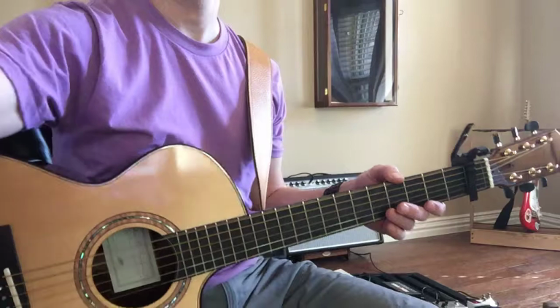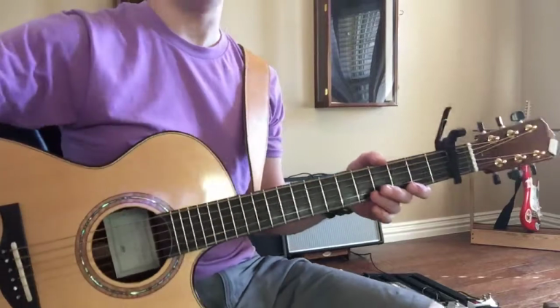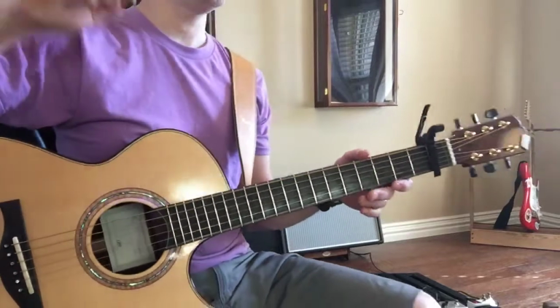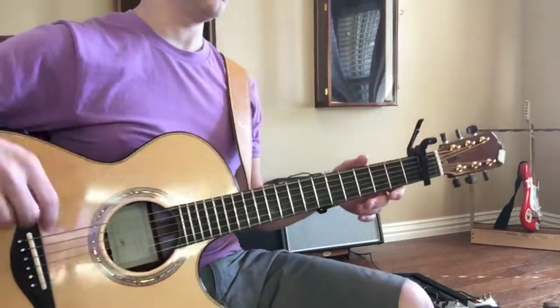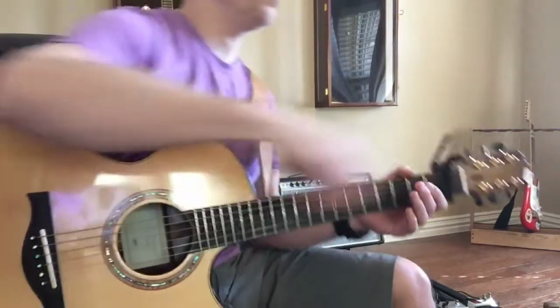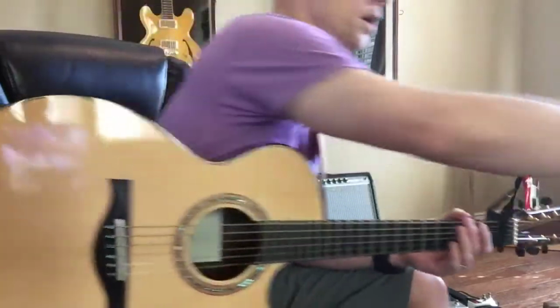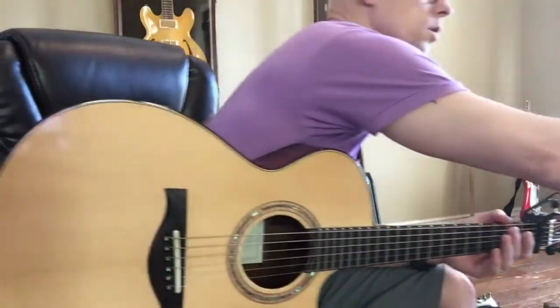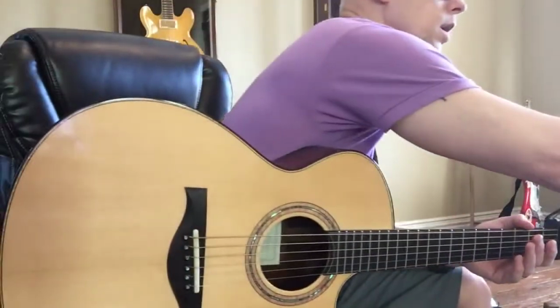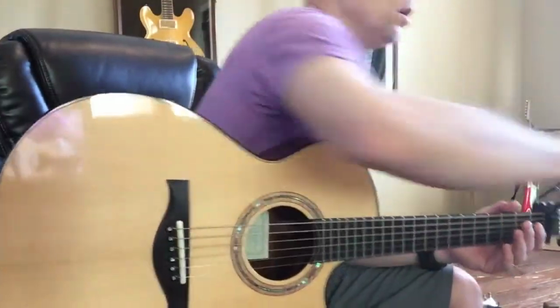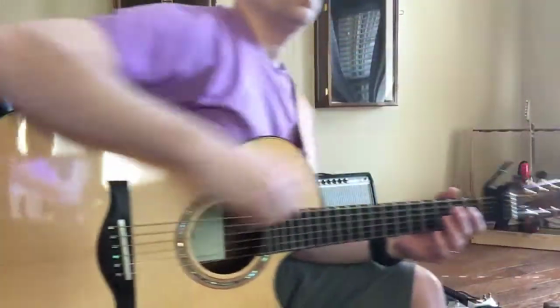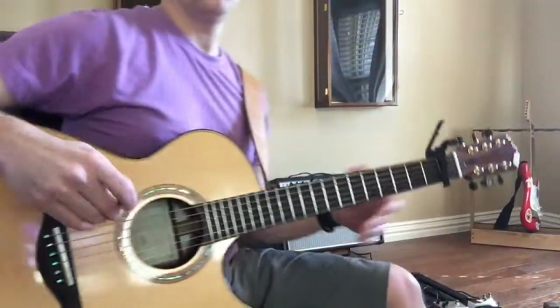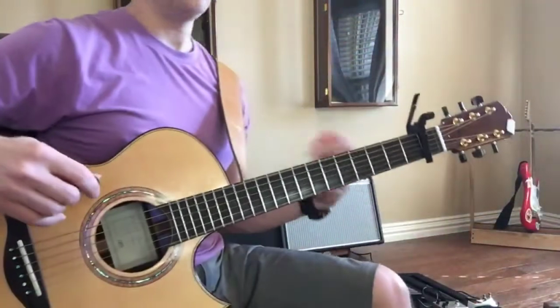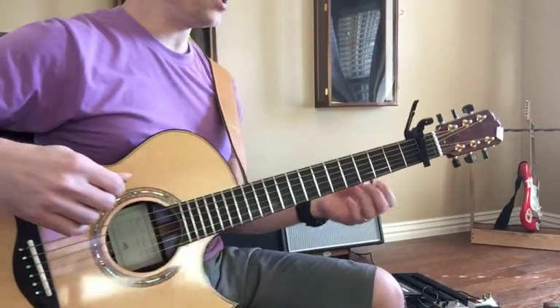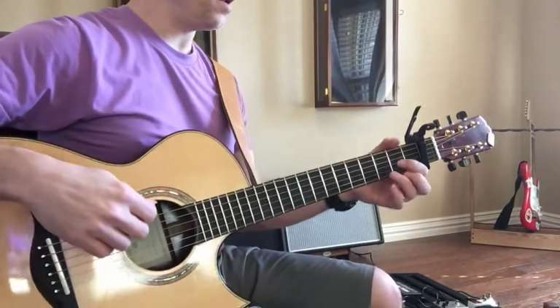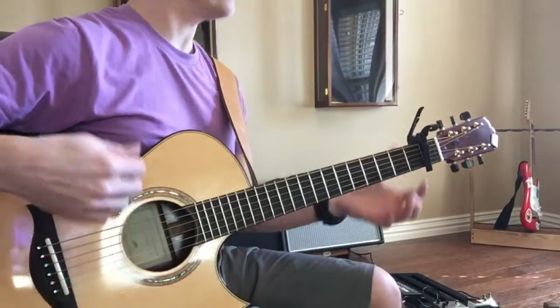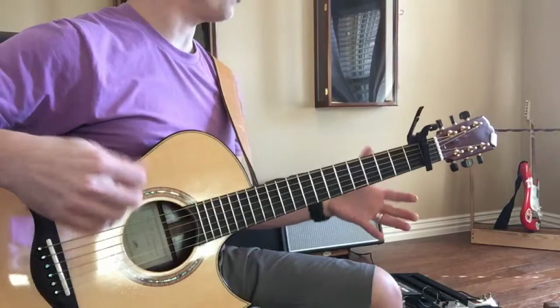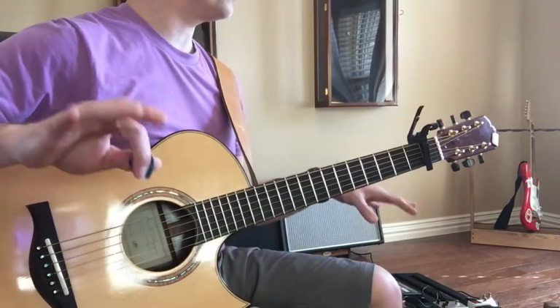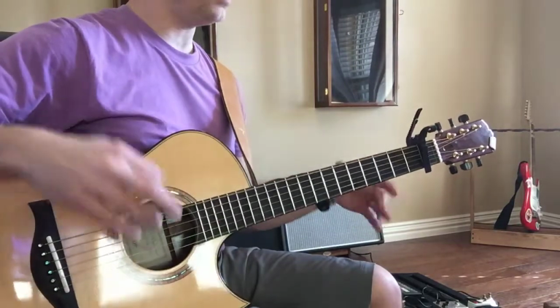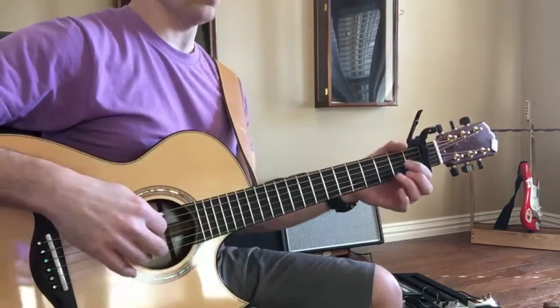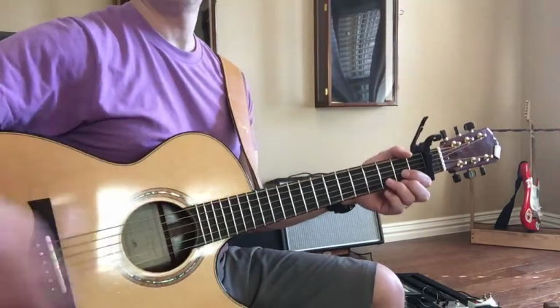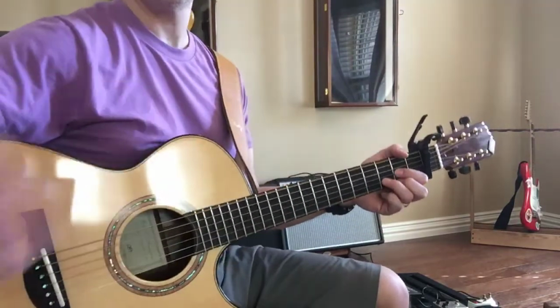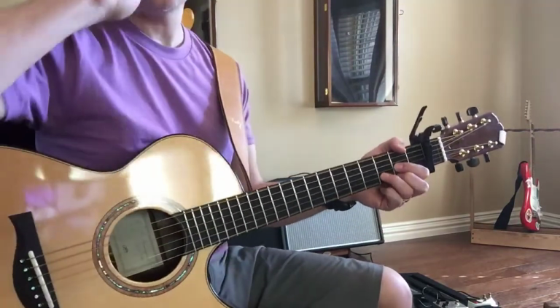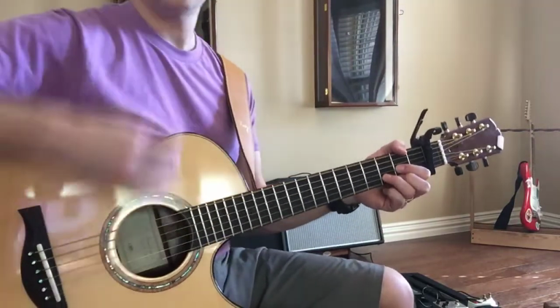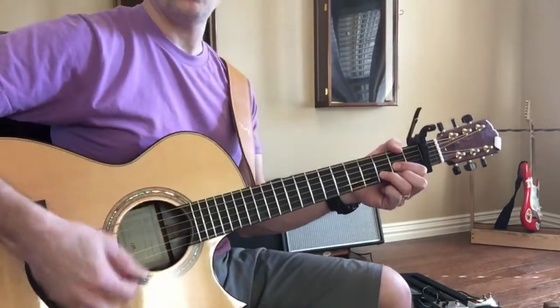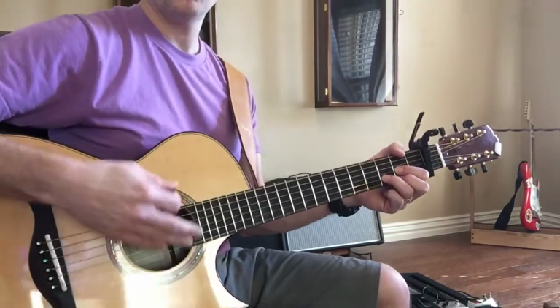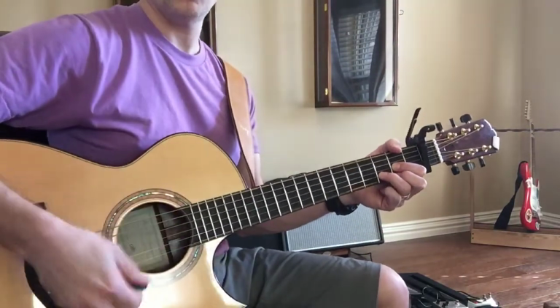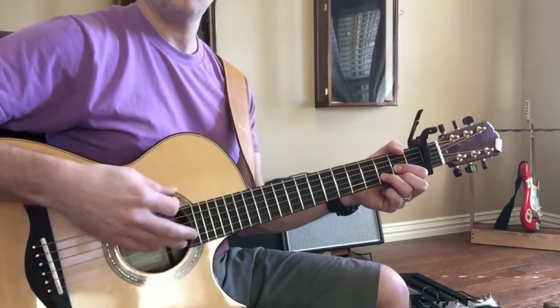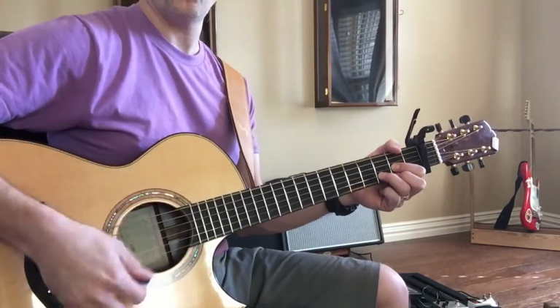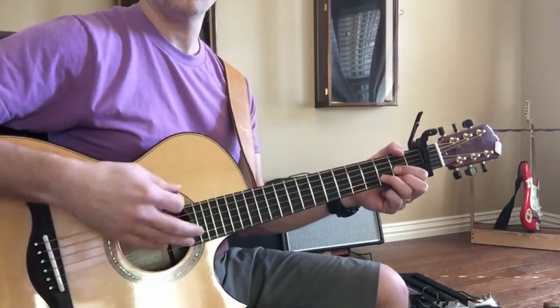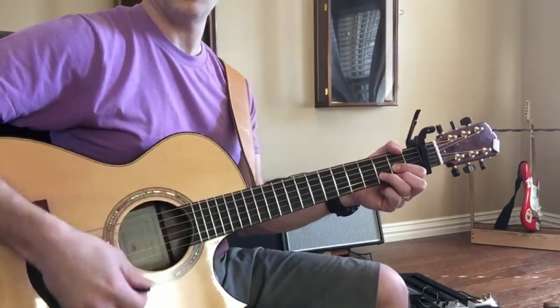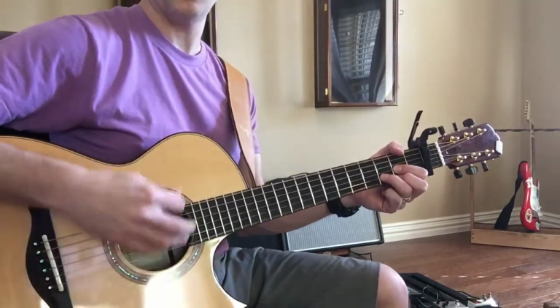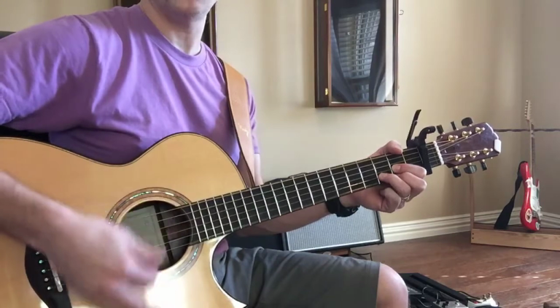Four, down, up, down. So just stay with, like, start with the D chord, okay? Two, three, four, down, up, down.